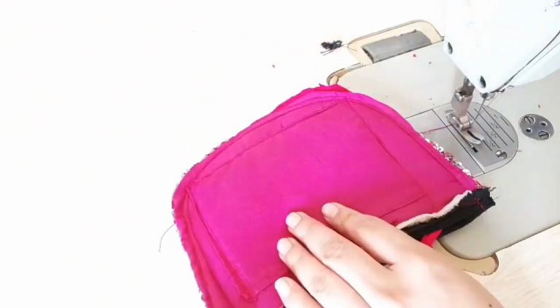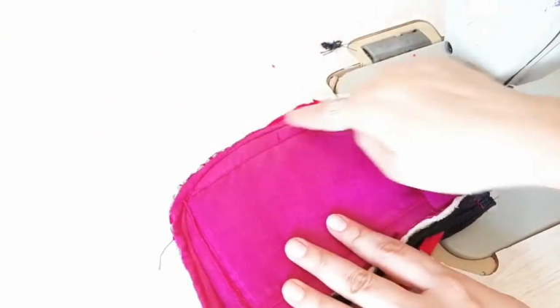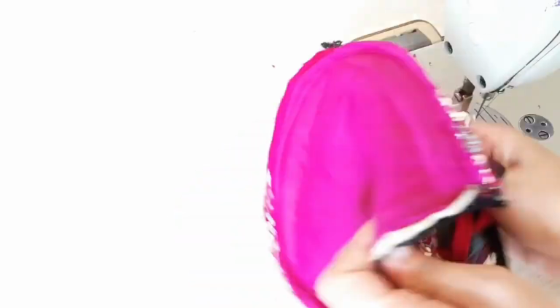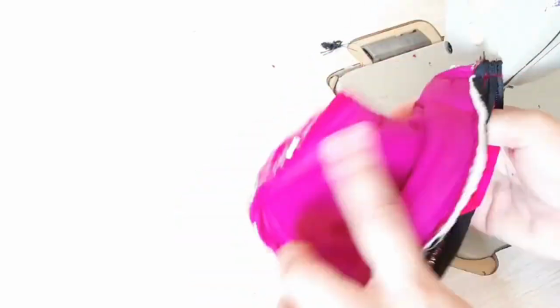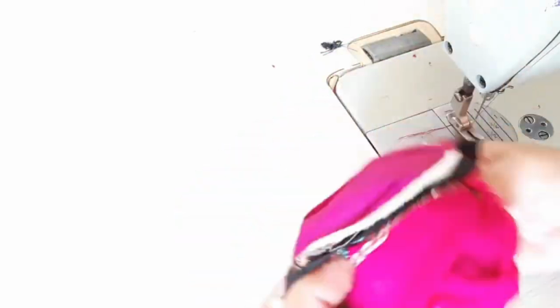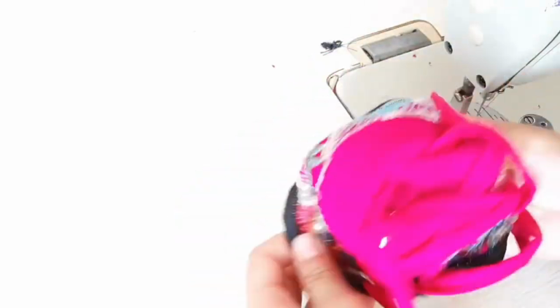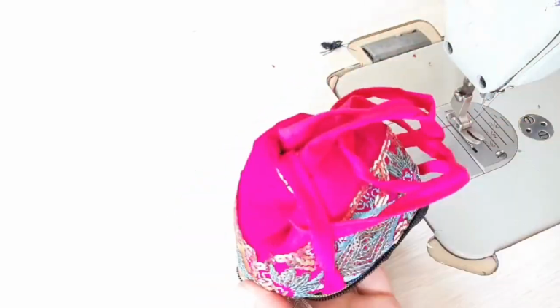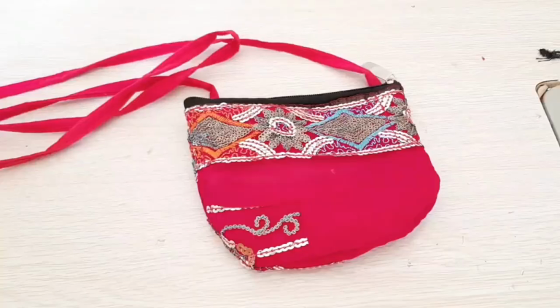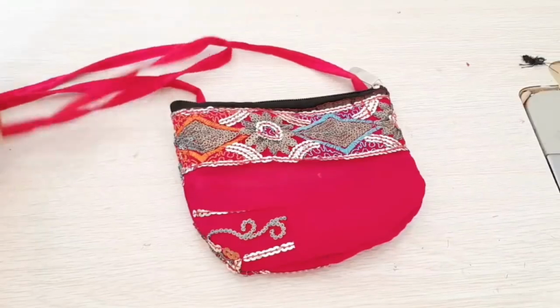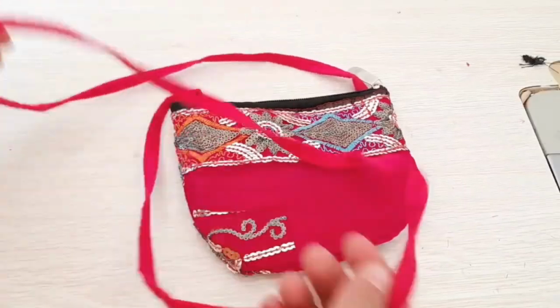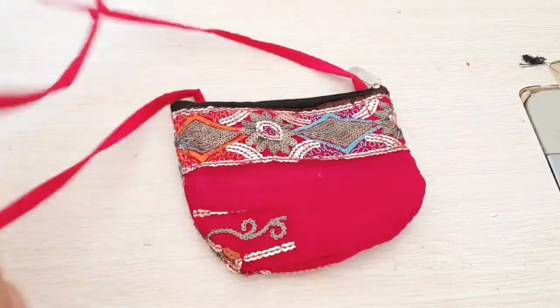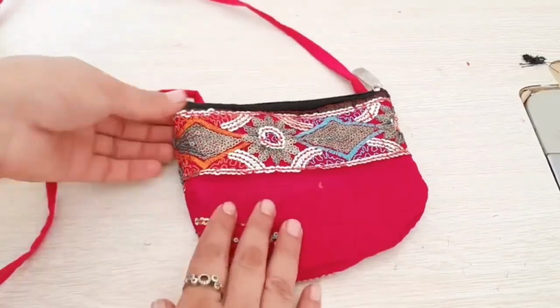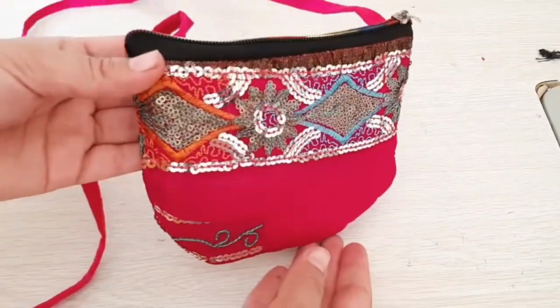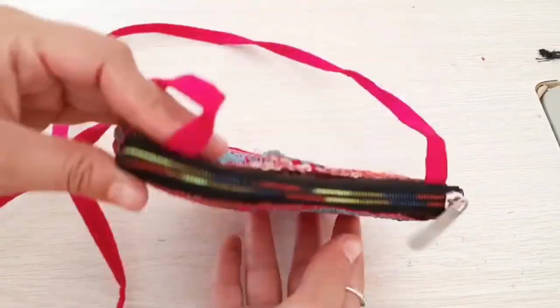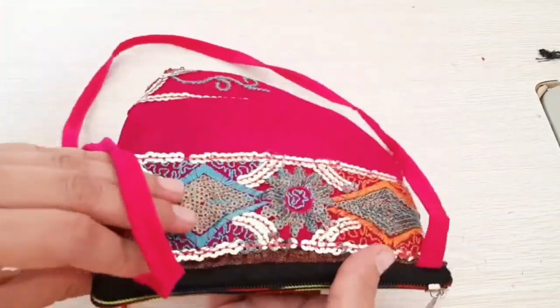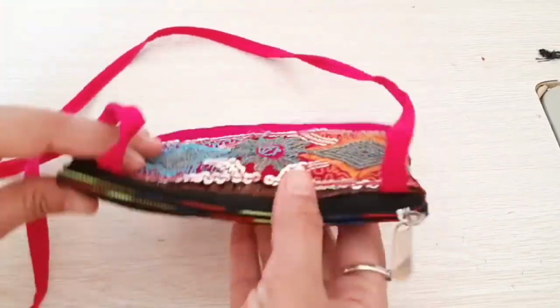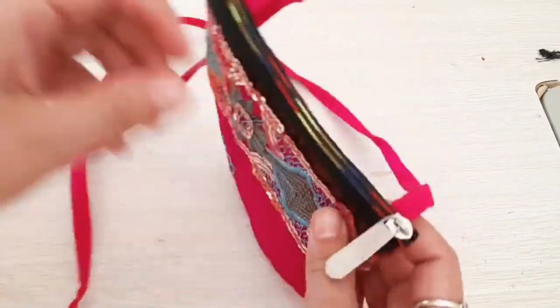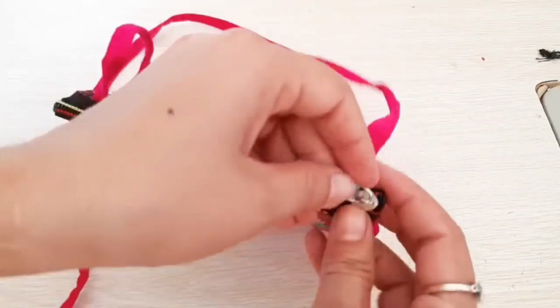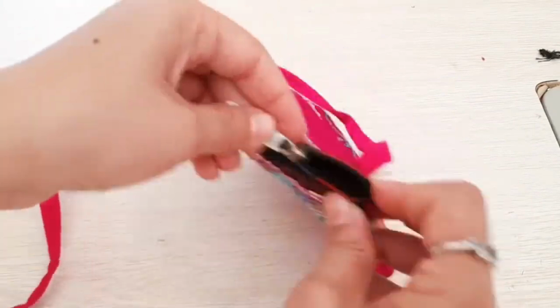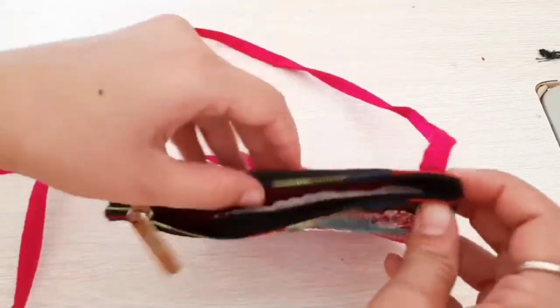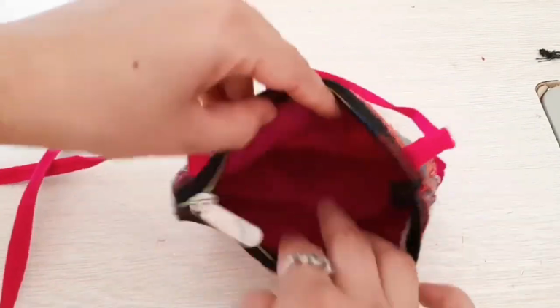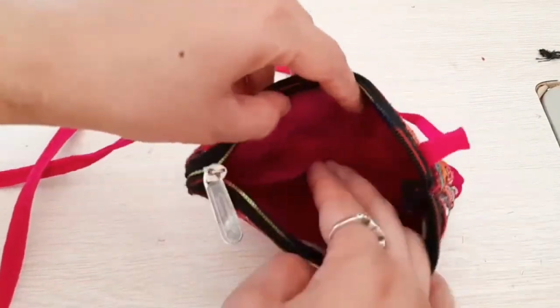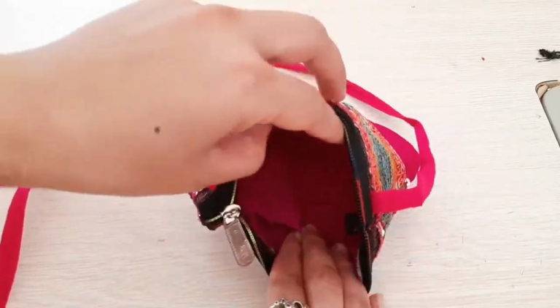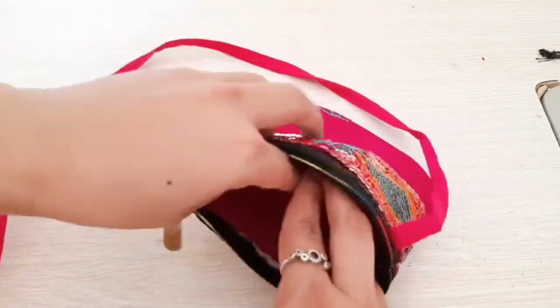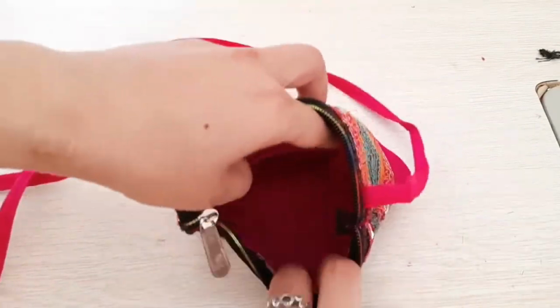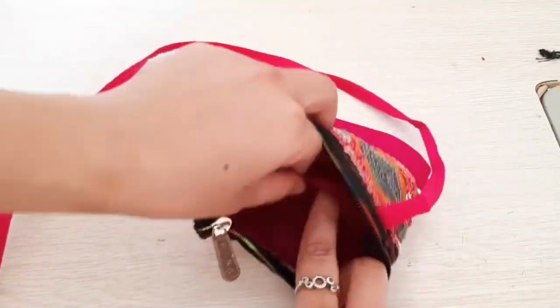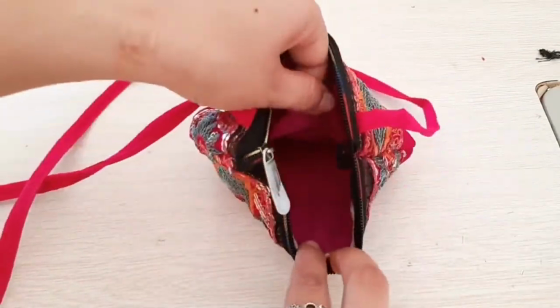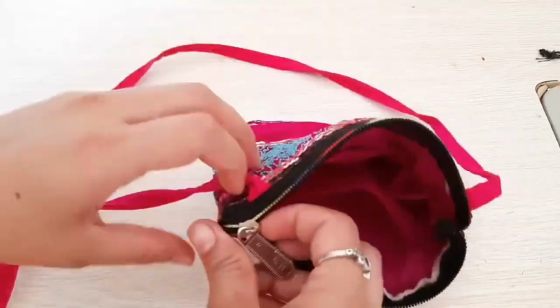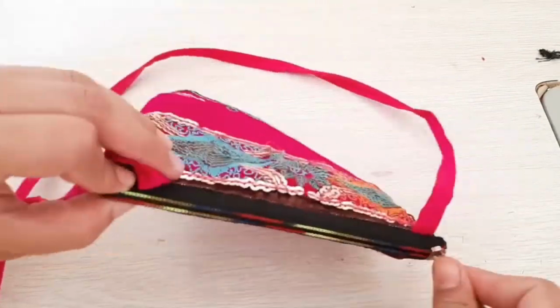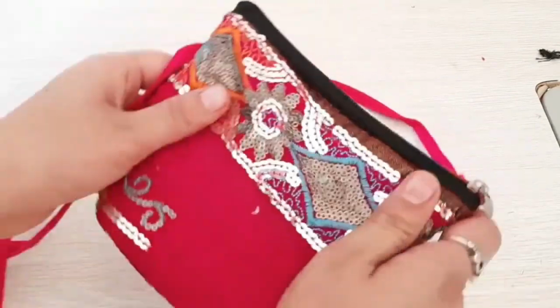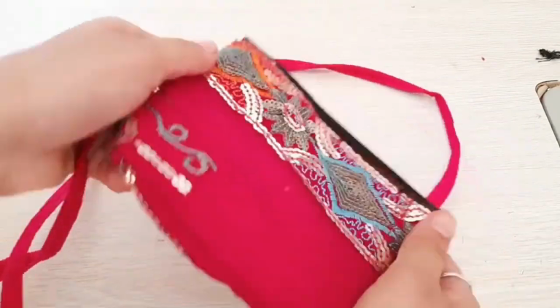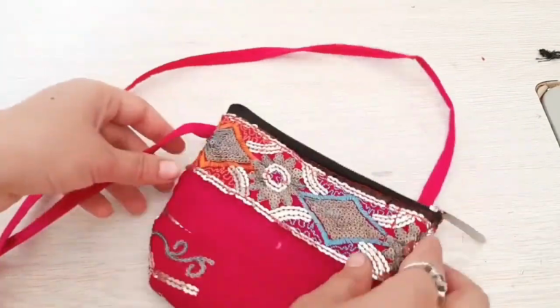Now we will repeat the back. Look, our side bag is ready — it was very useful.